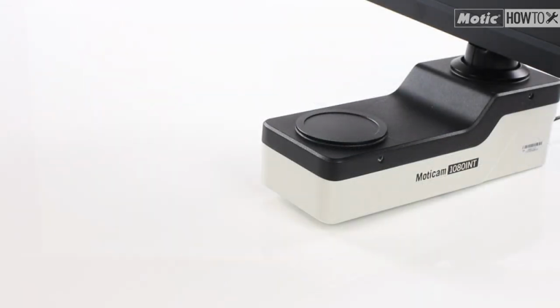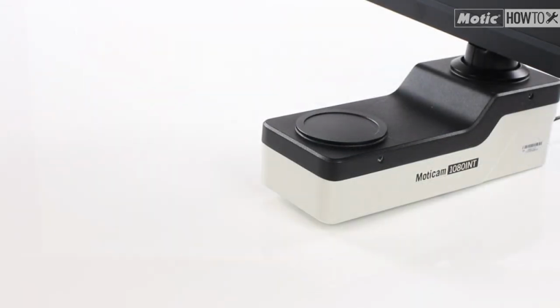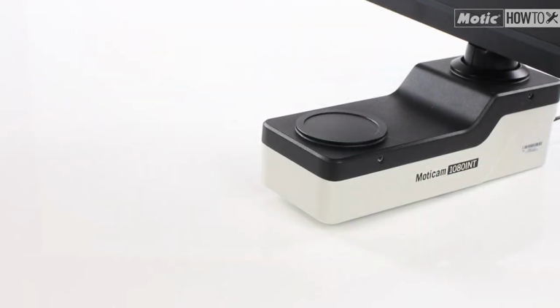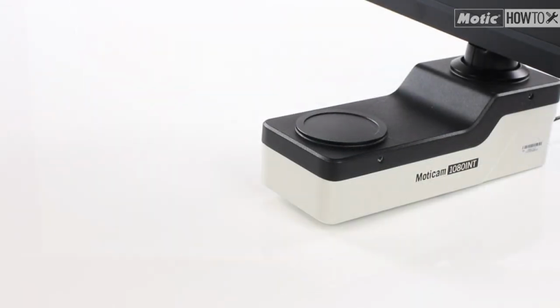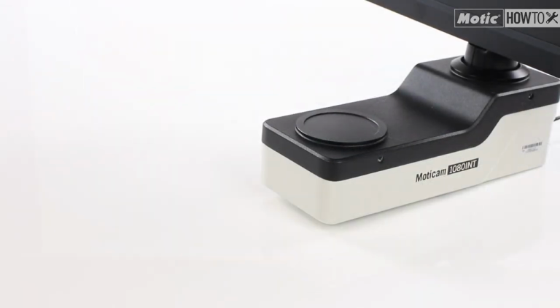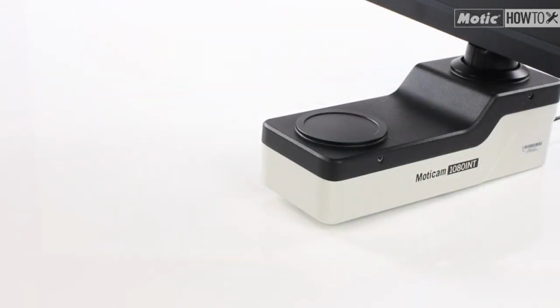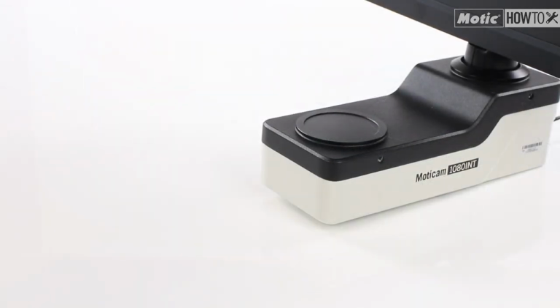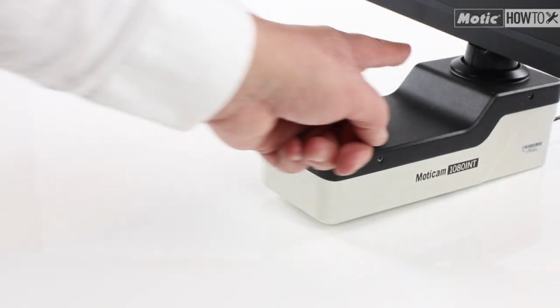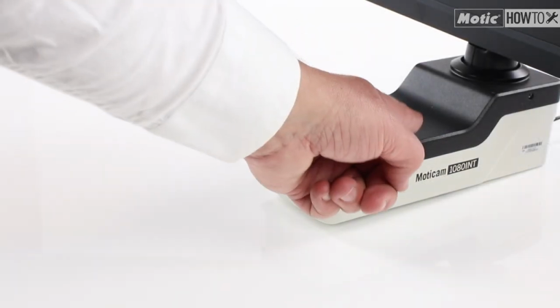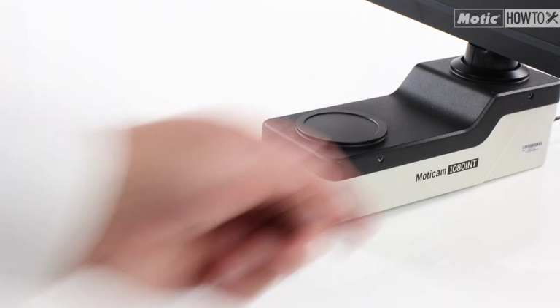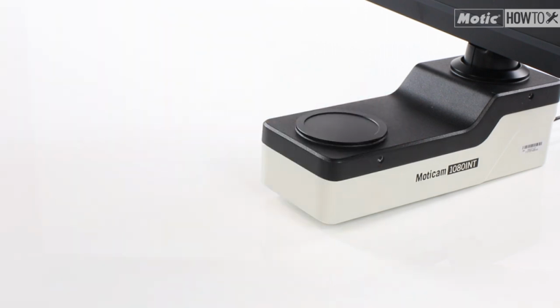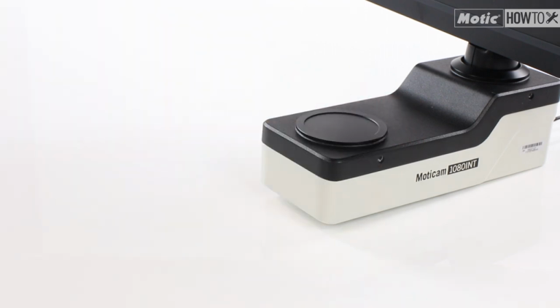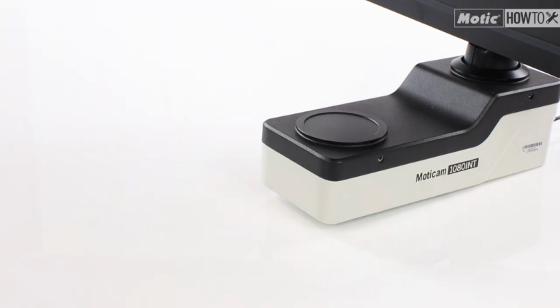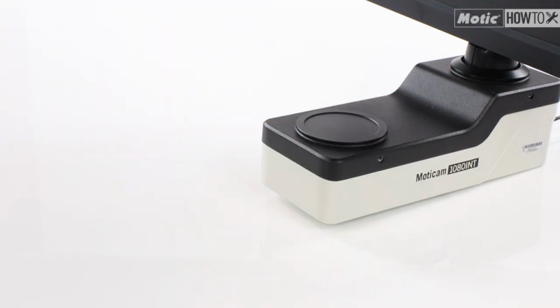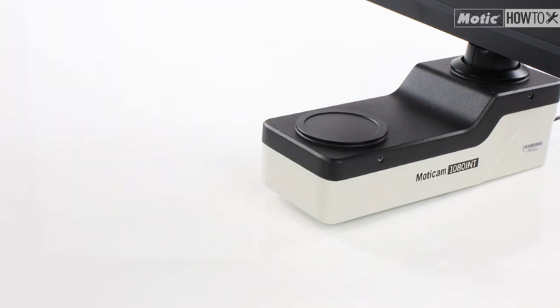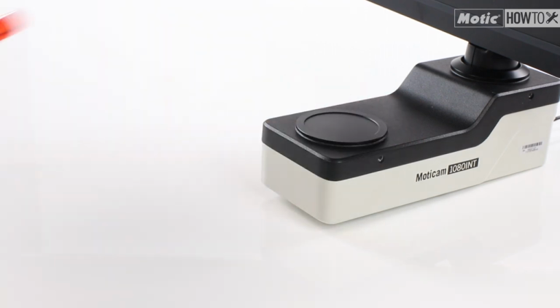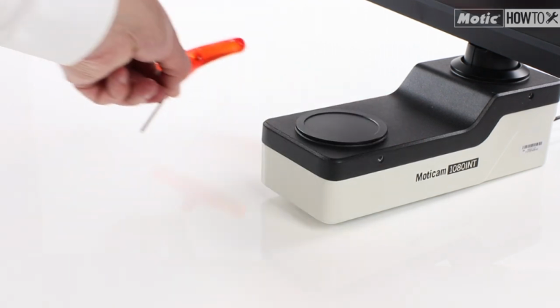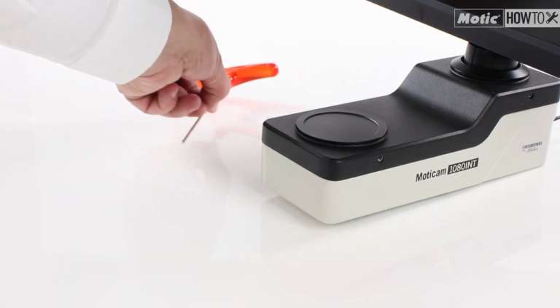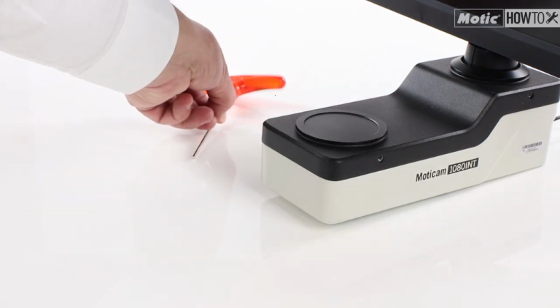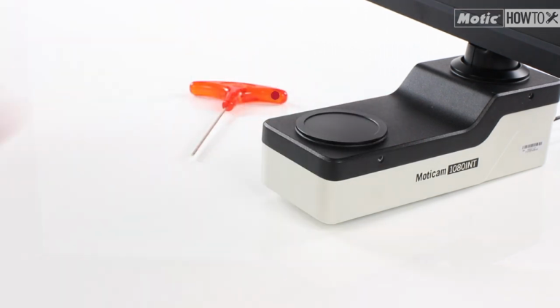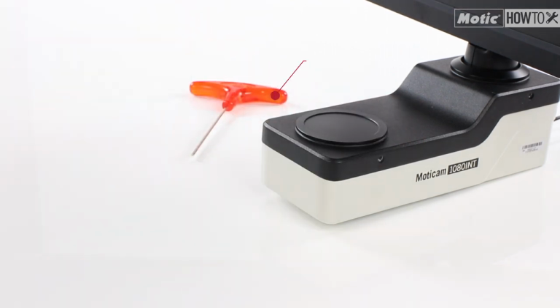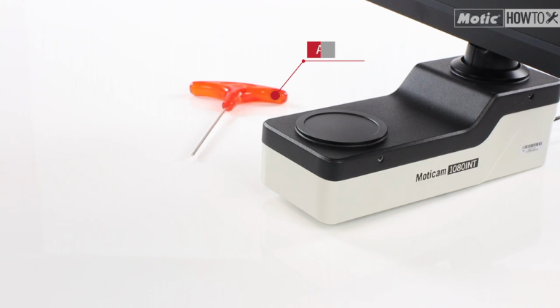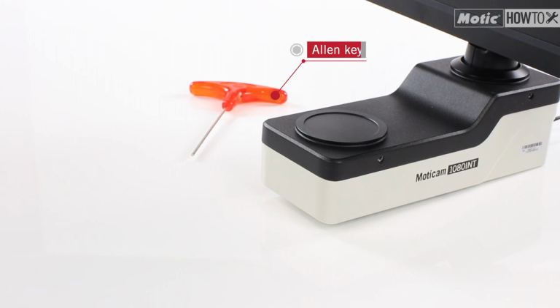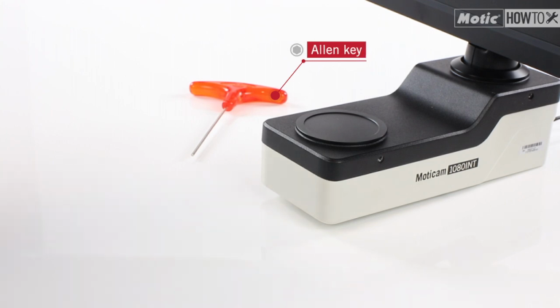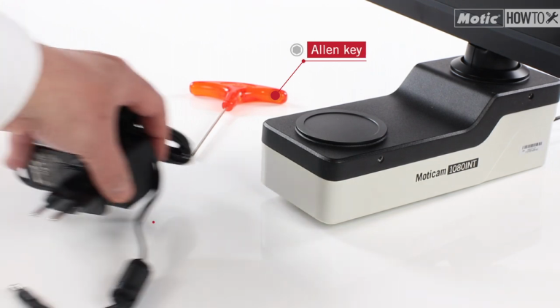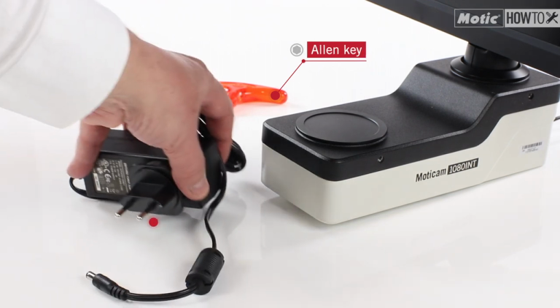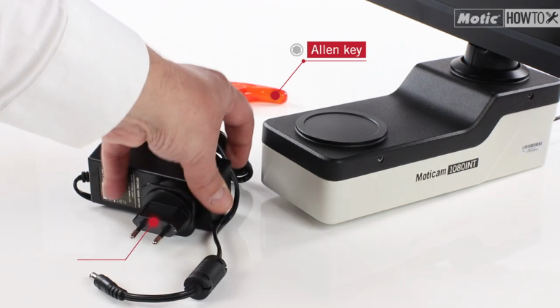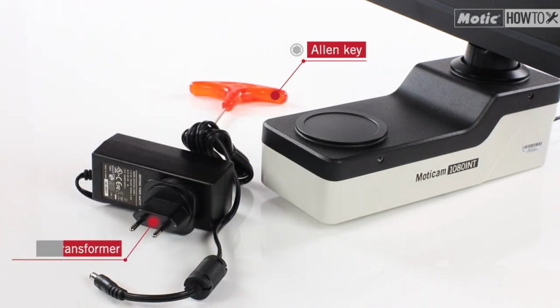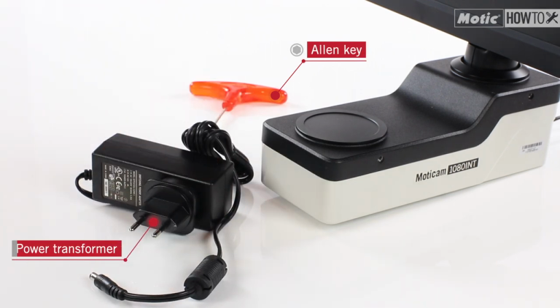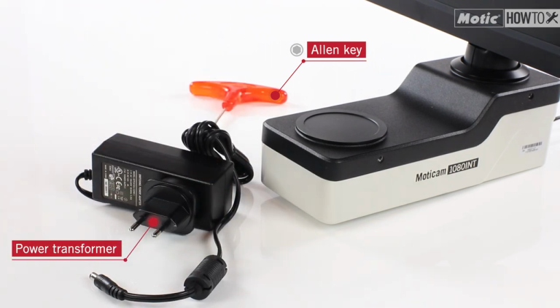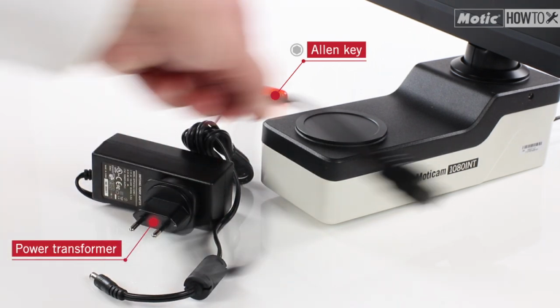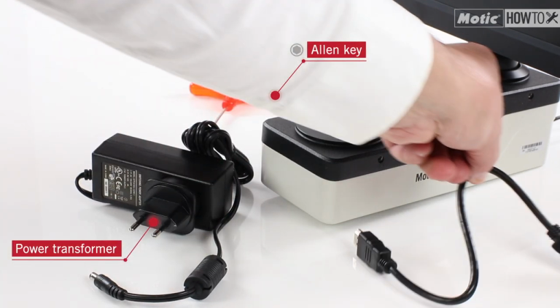These are the components supplied with the Moticam 1080 INT camera: an Allen key, a power transformer, and an HDMI cable.